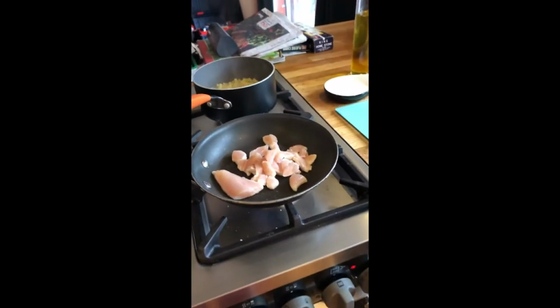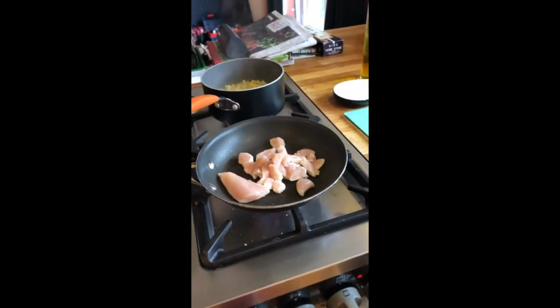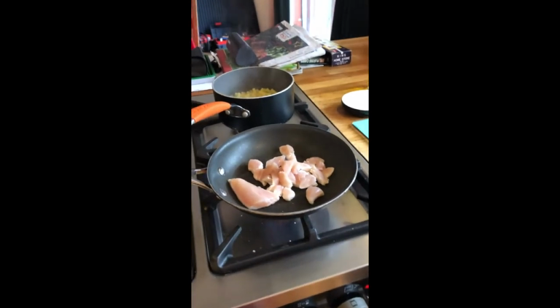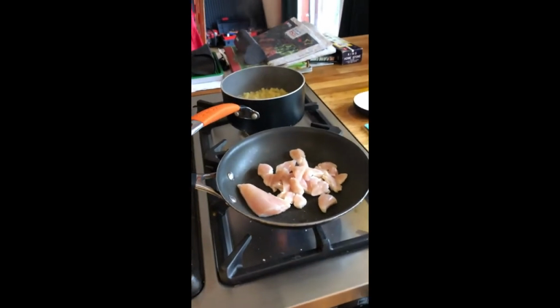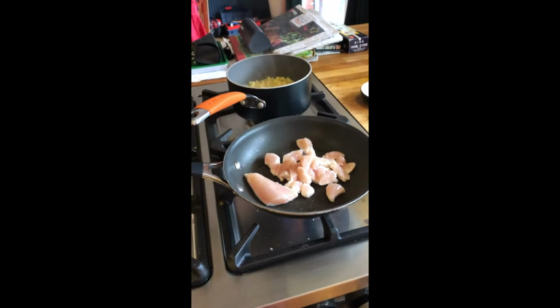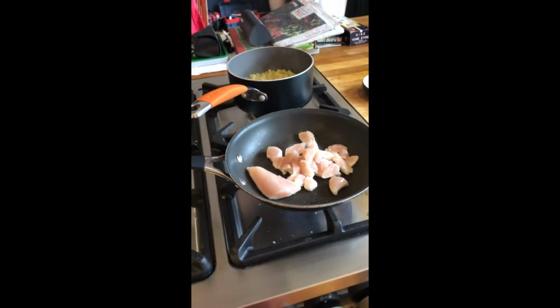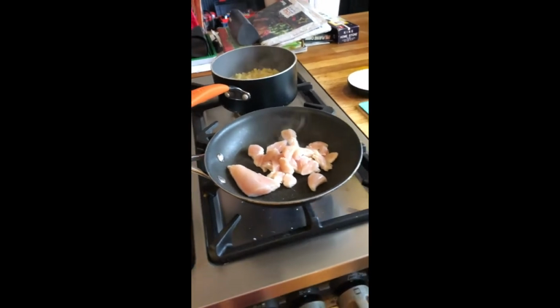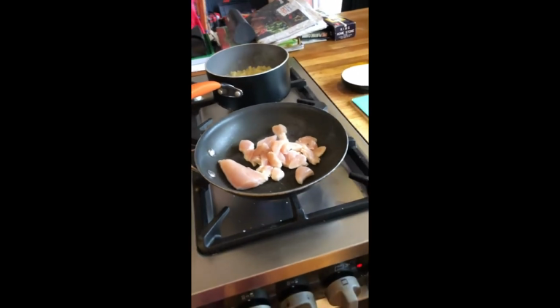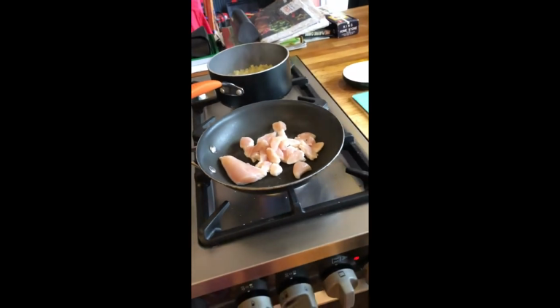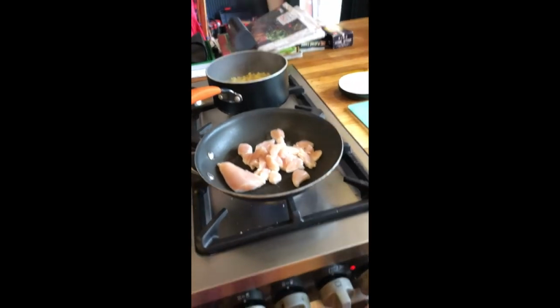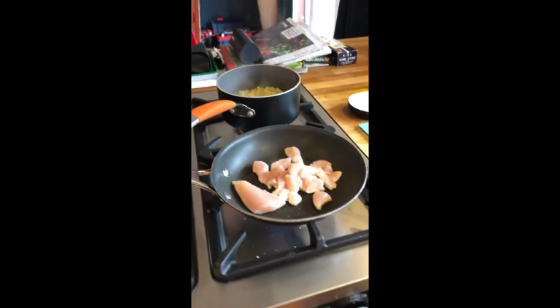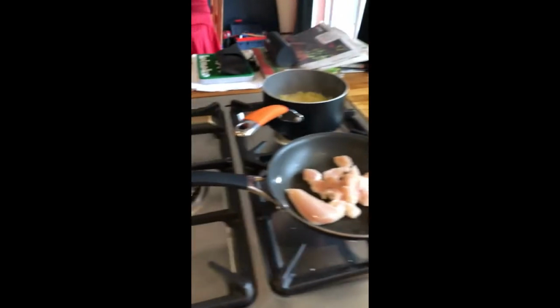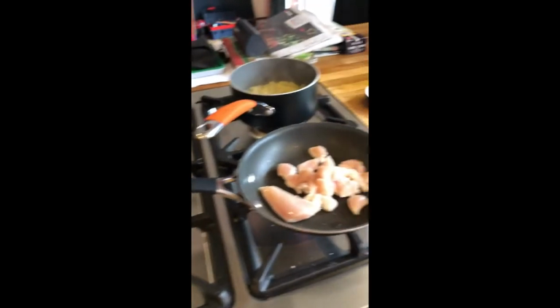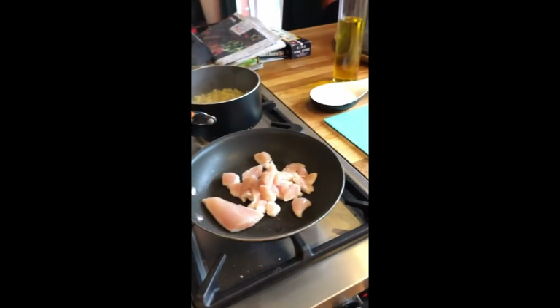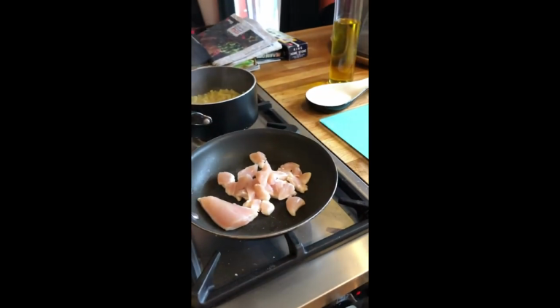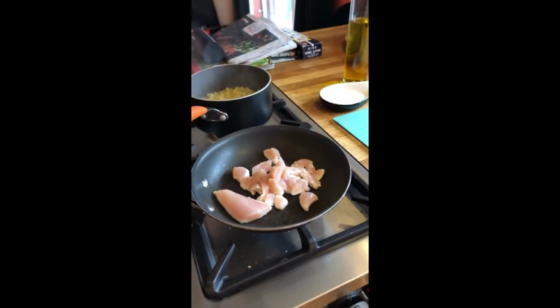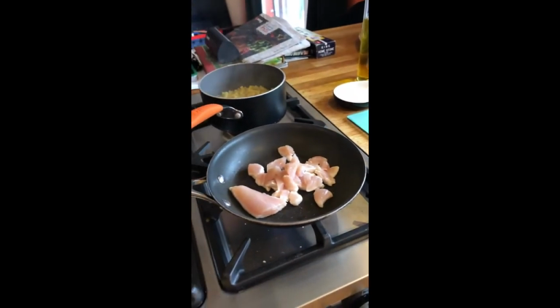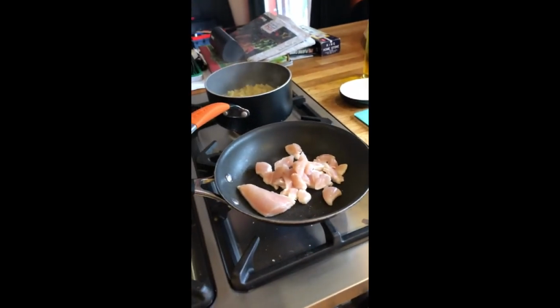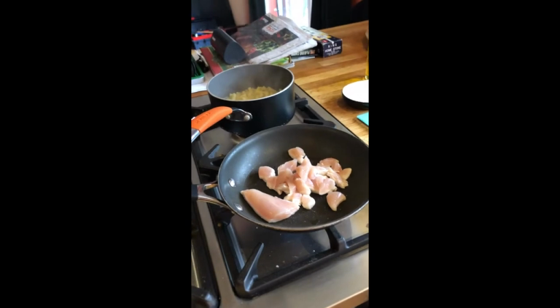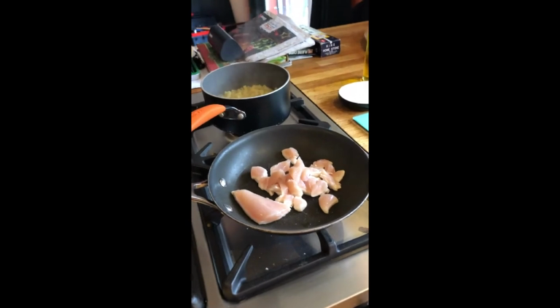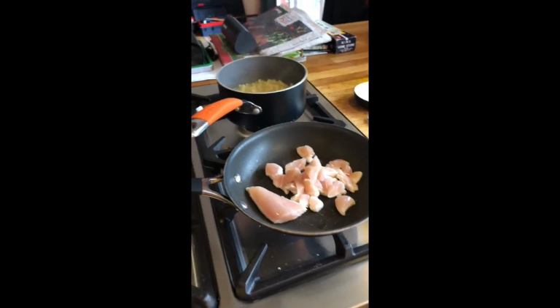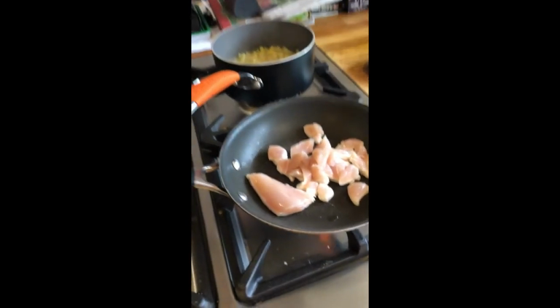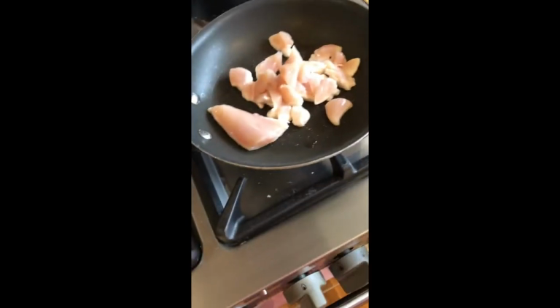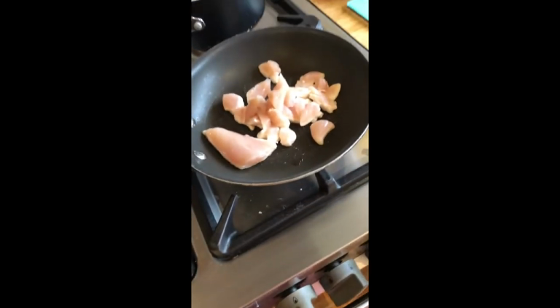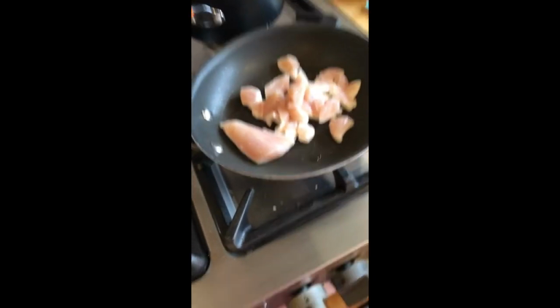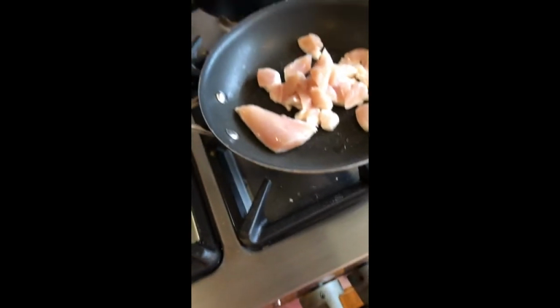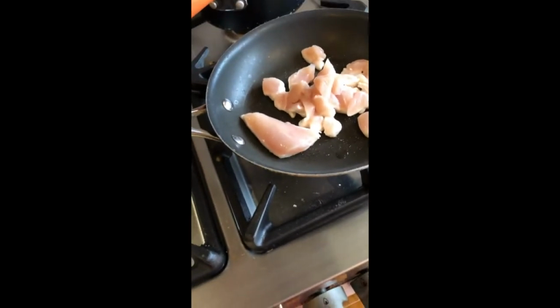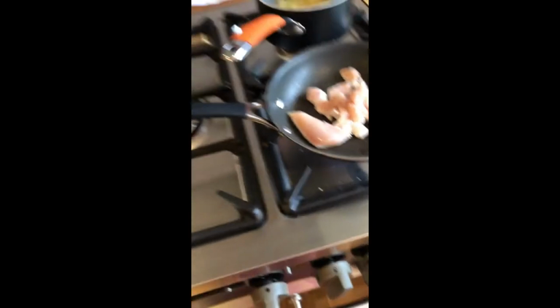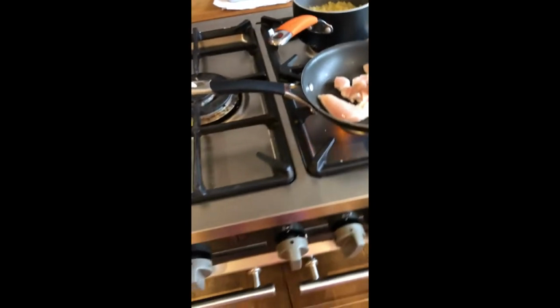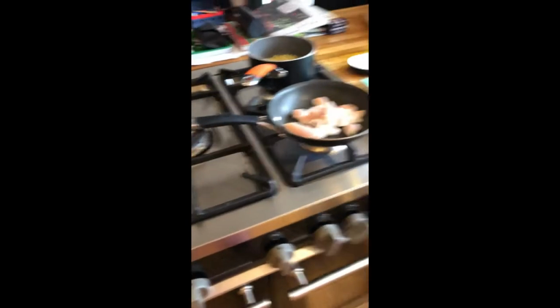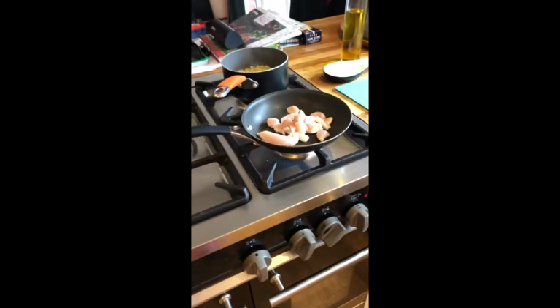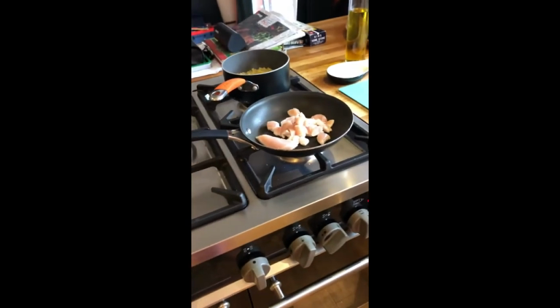Add about 1 or 2 chicken breasts, depending on how many you want. Don't add the chicken to the pasta until it's all white — no pink bits. Make sure it's all nice and white.